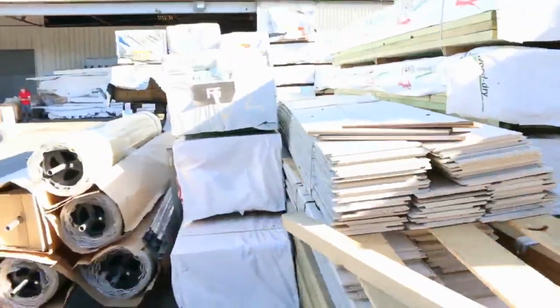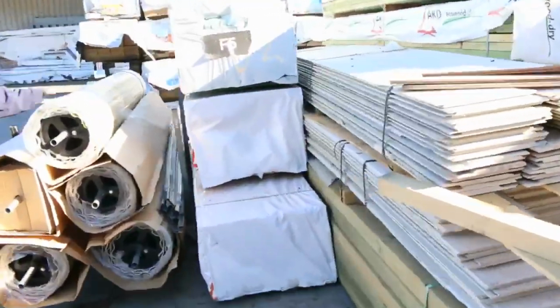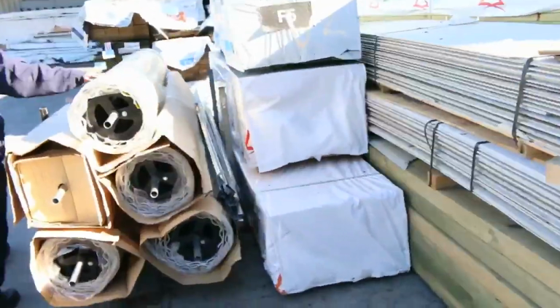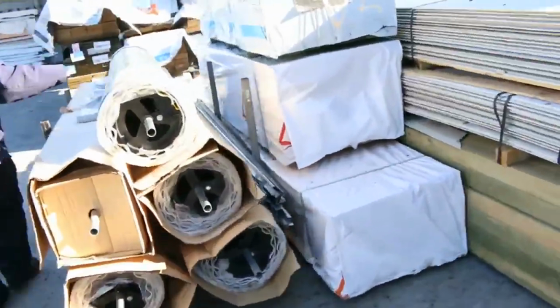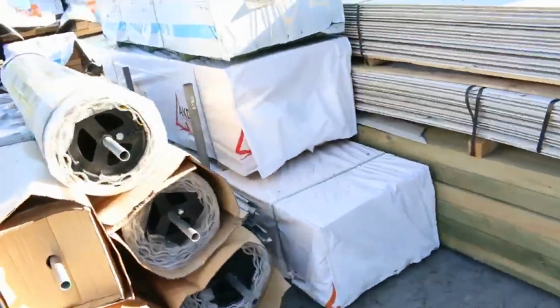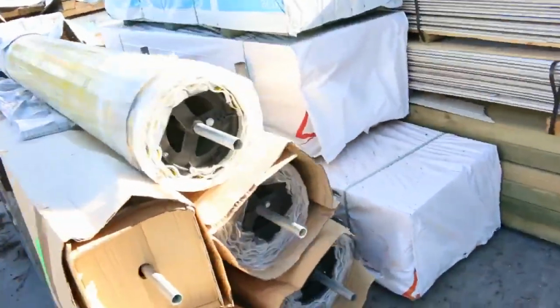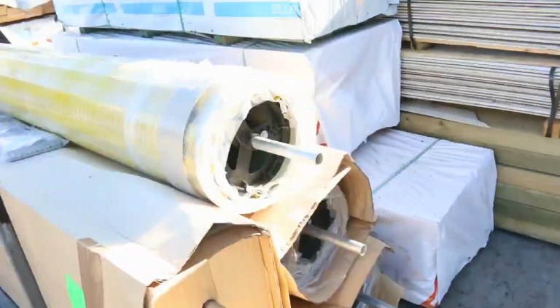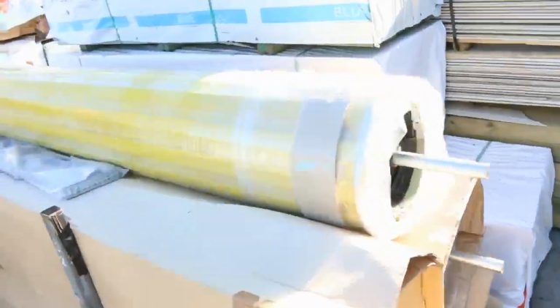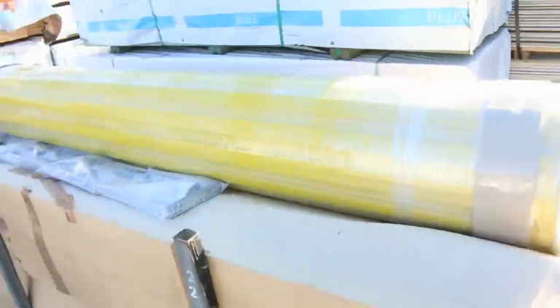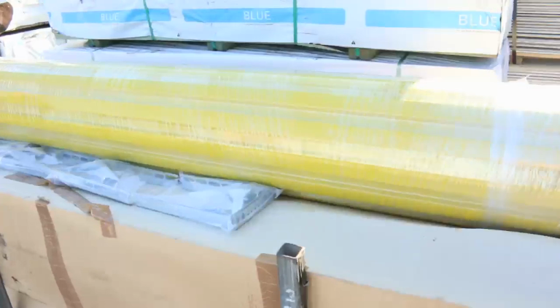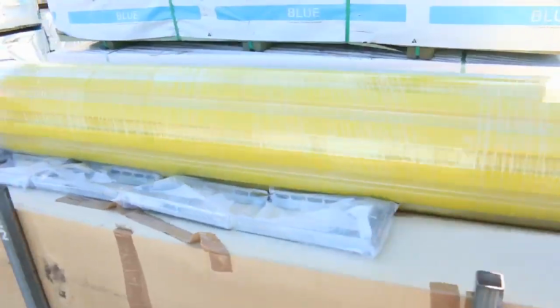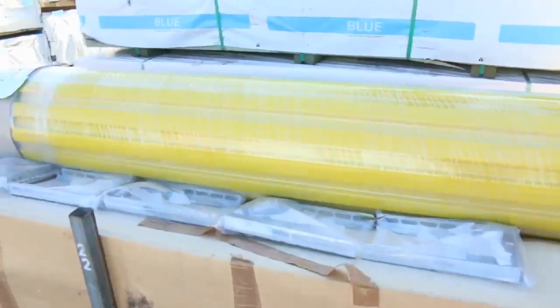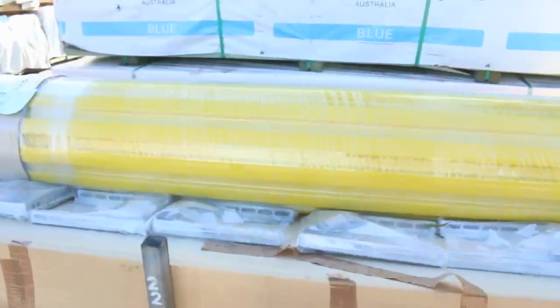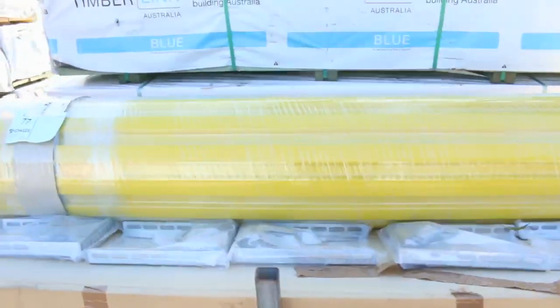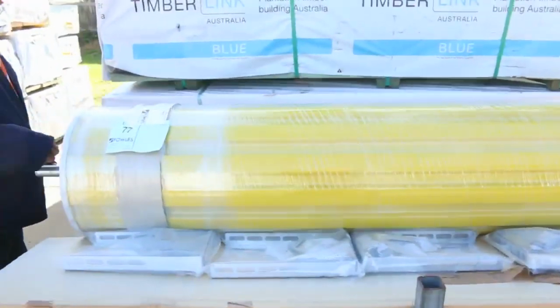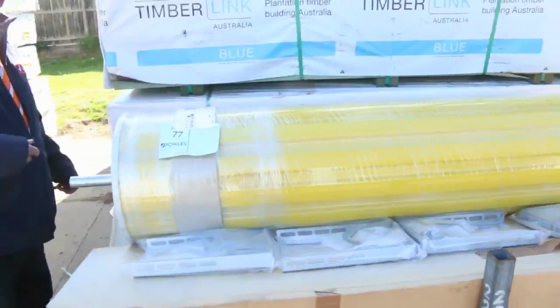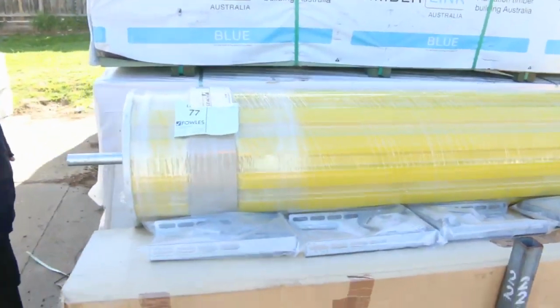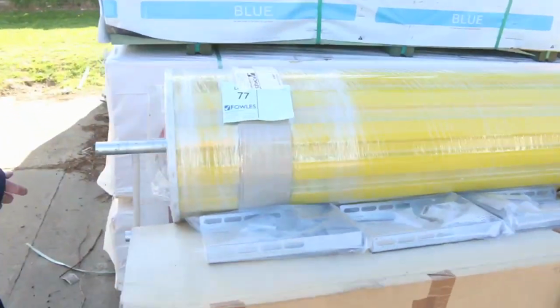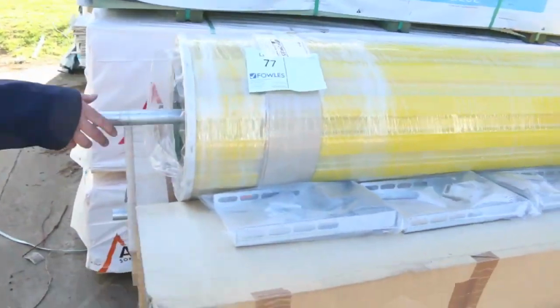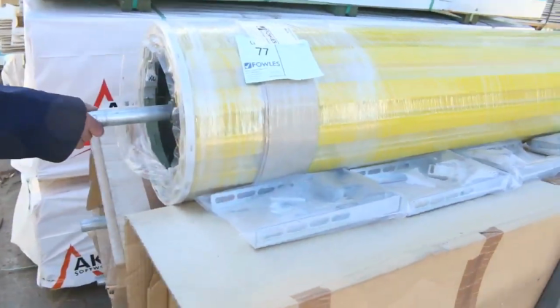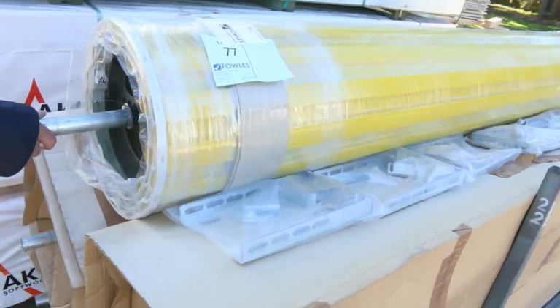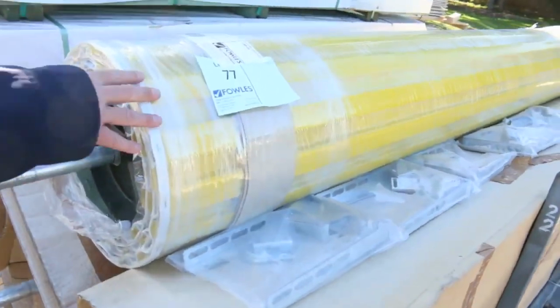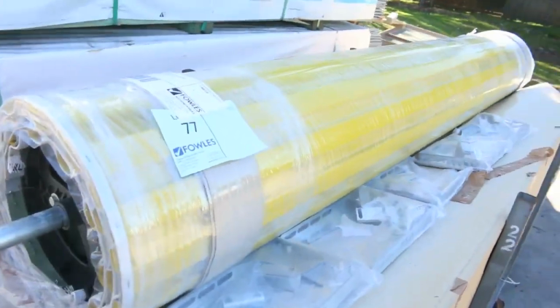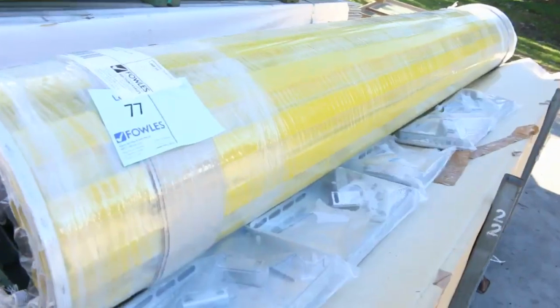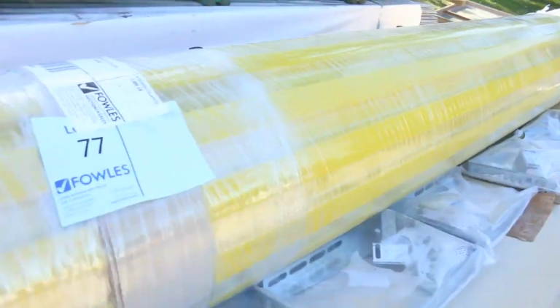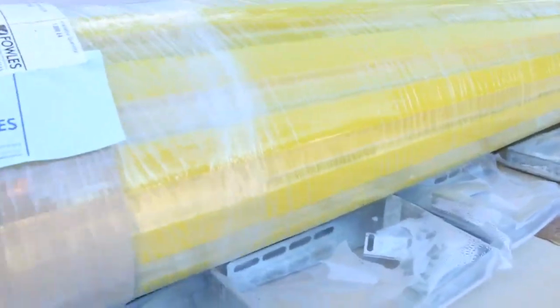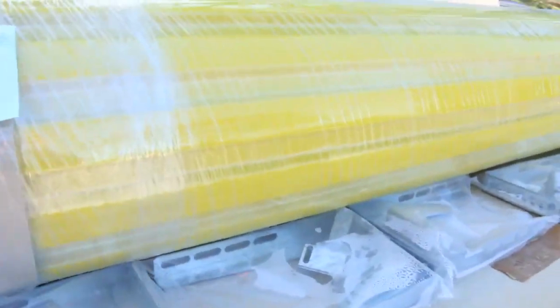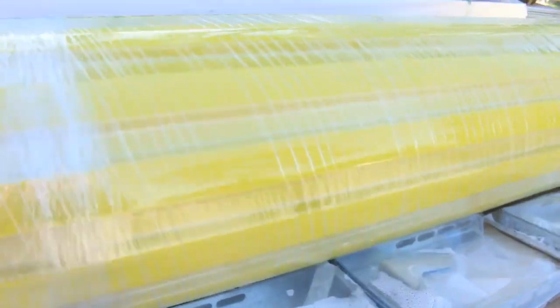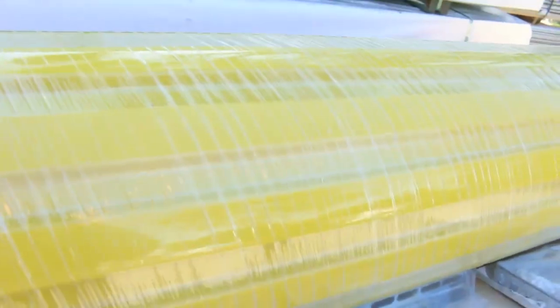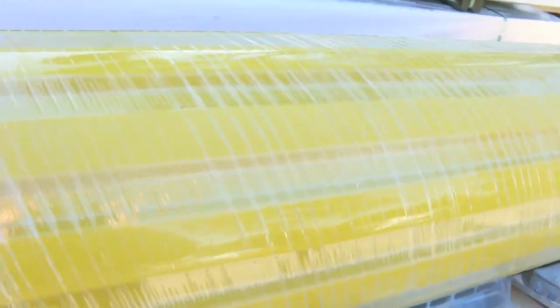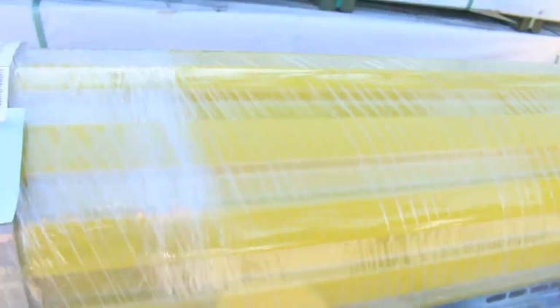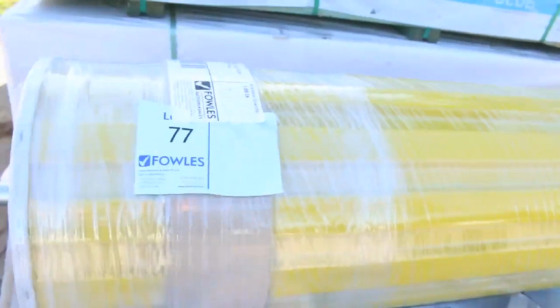We've got some roller doors this week — five of those, all the same size and the same colour, complete with fittings. They're brand spanking new pretty much. How good do they look? I'm sure they'll be a great buy.